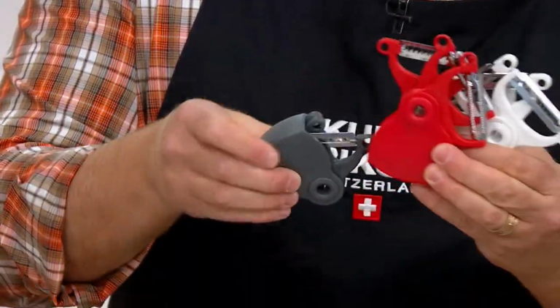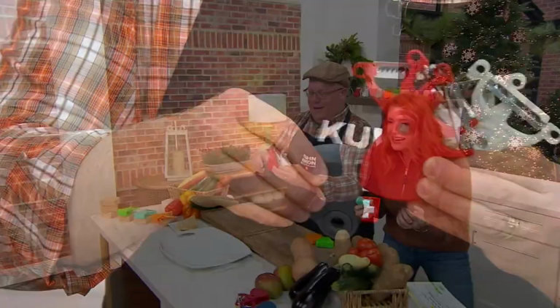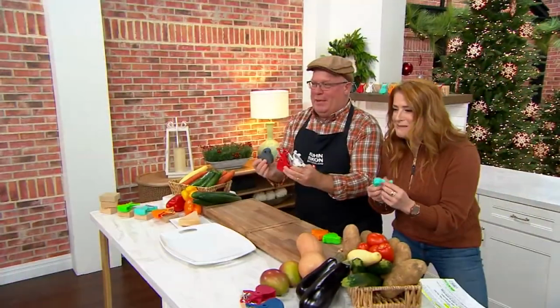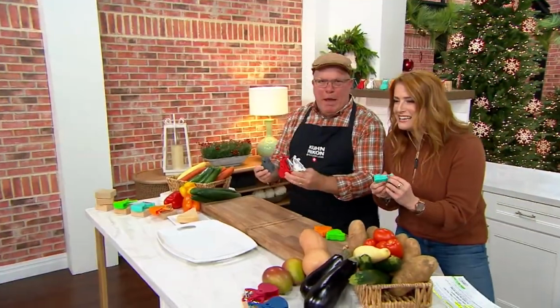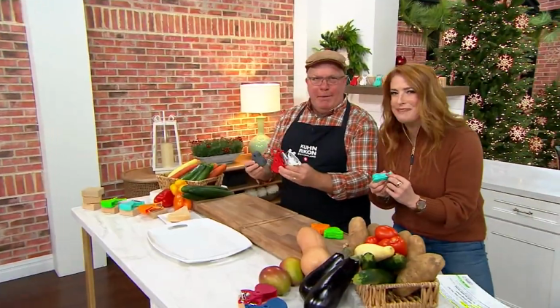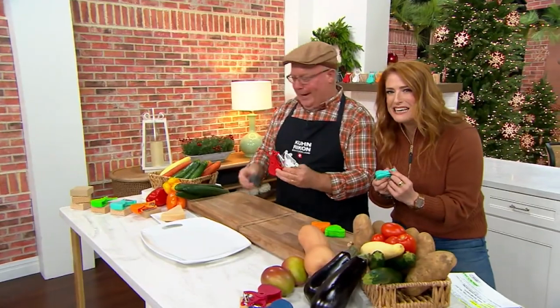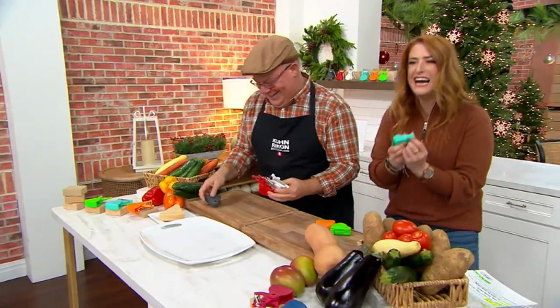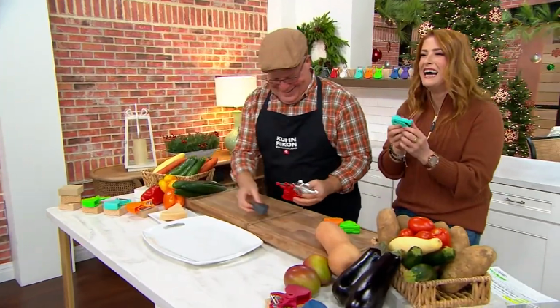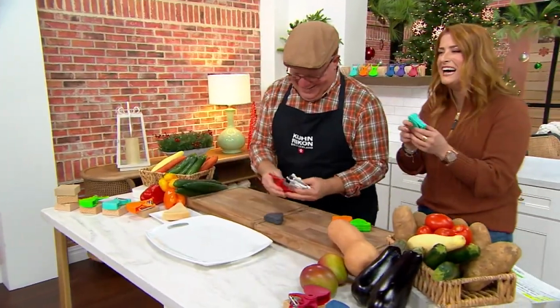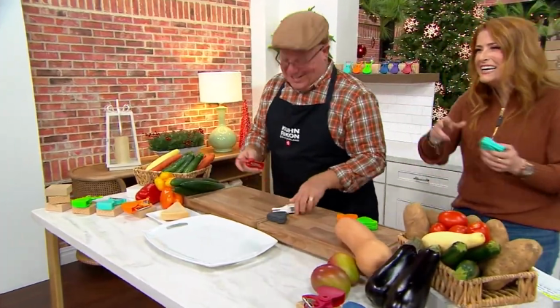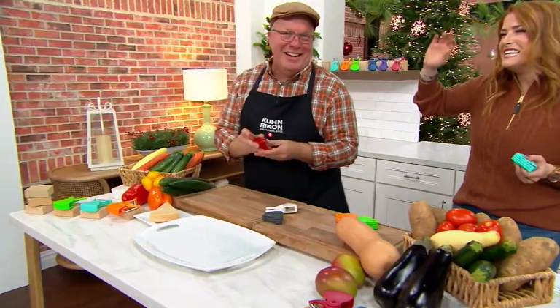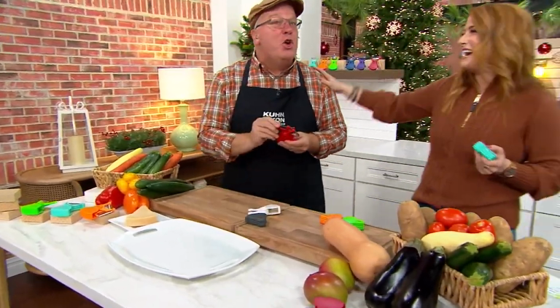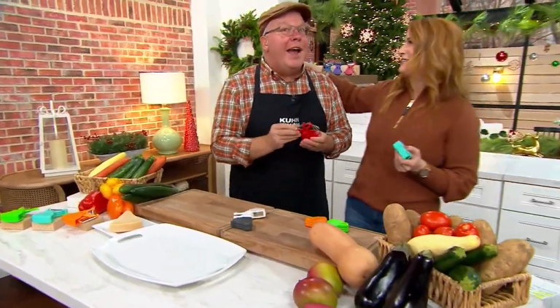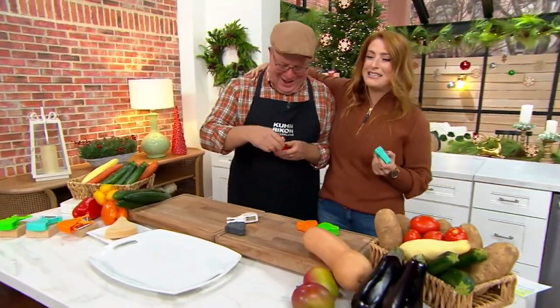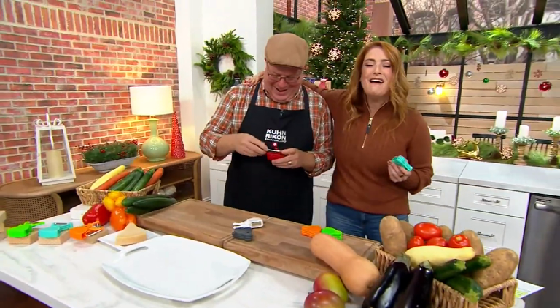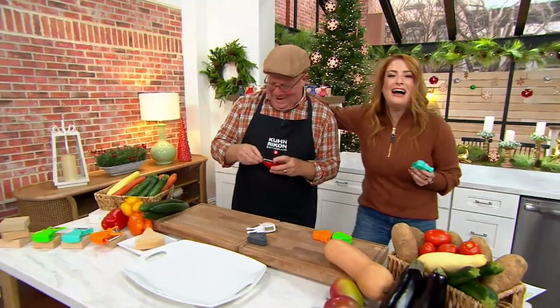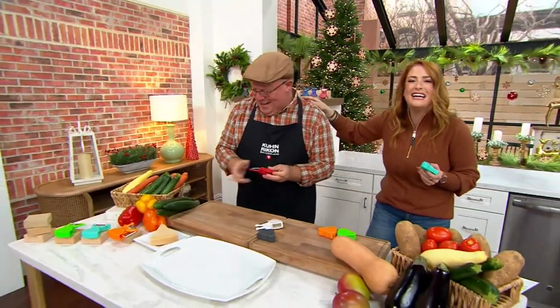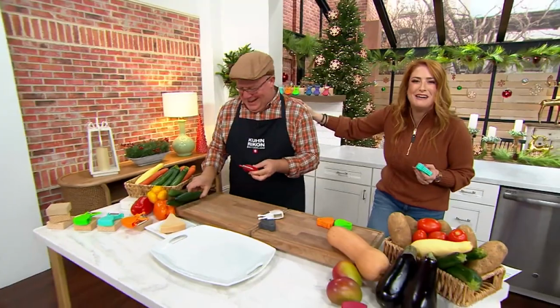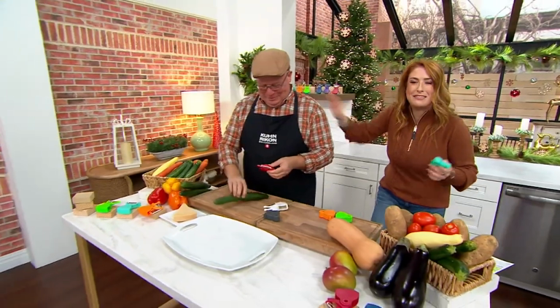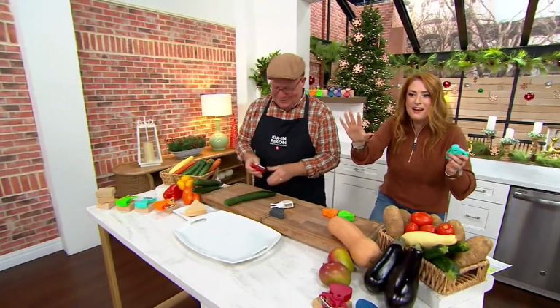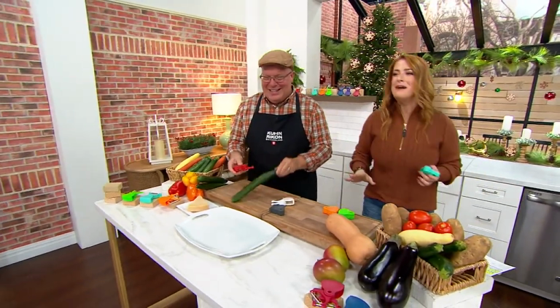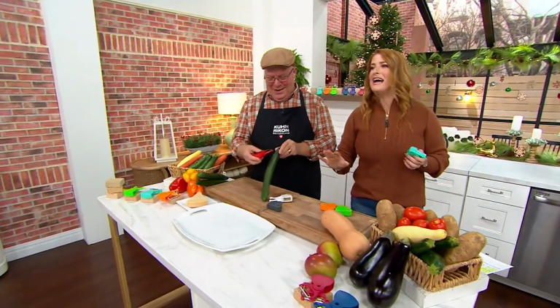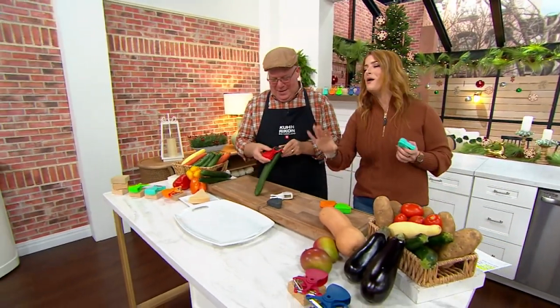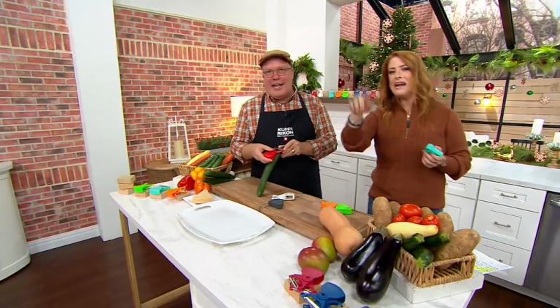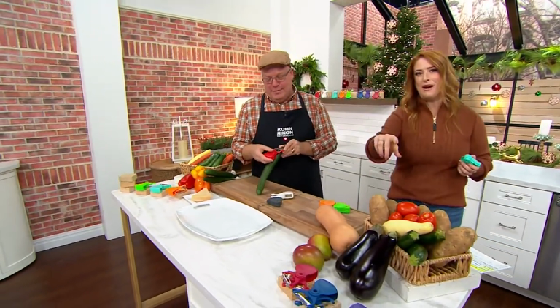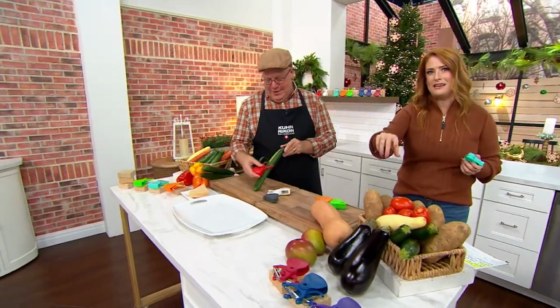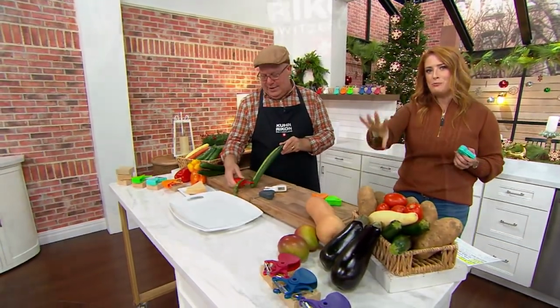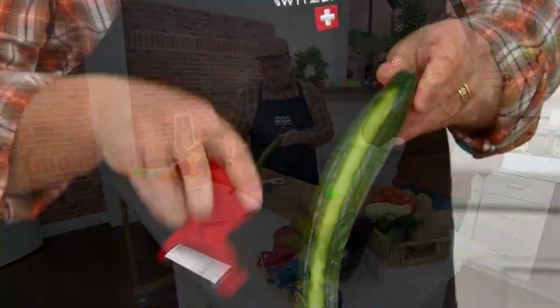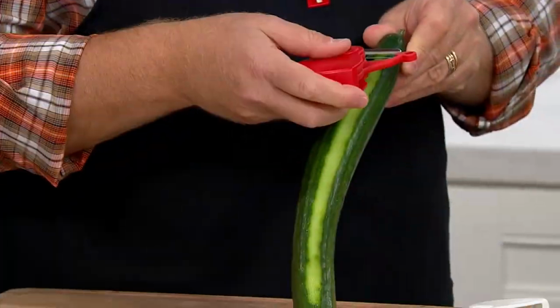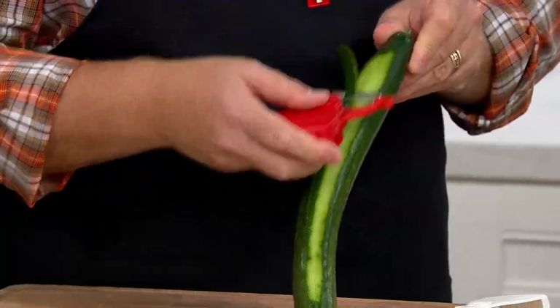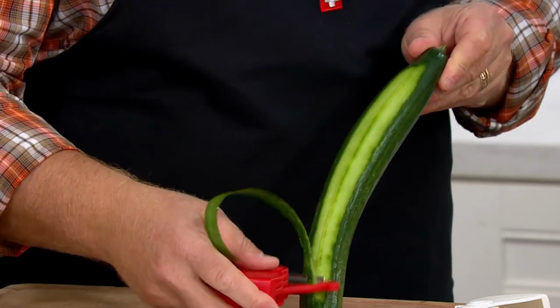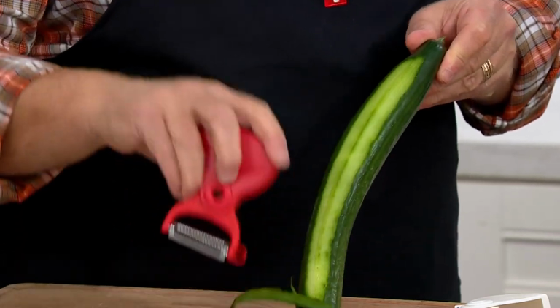Pick a blade, any blade. Pick a blade, any blade. Sorry, you were saying. It caught me off guard — it's like, okay, so today only price. A special price just for your cooking day.